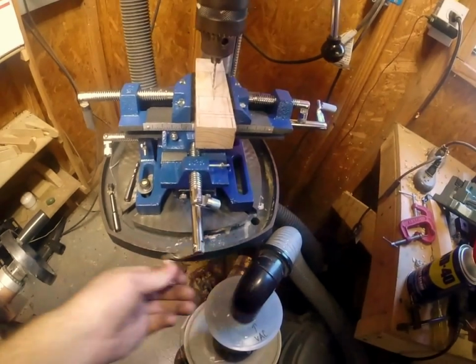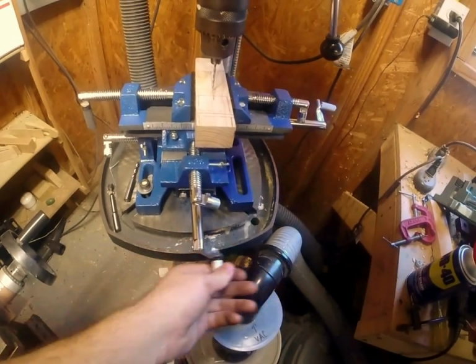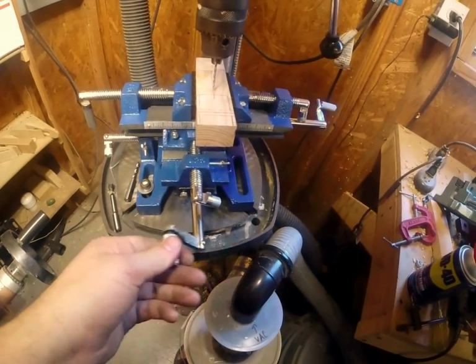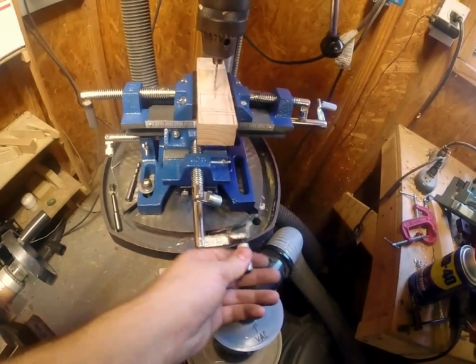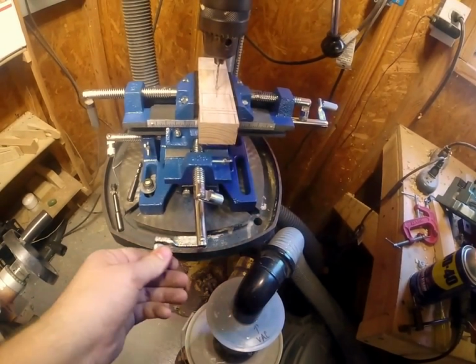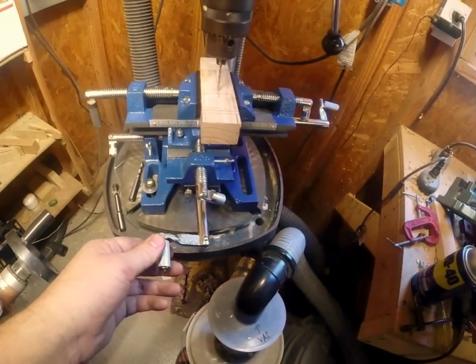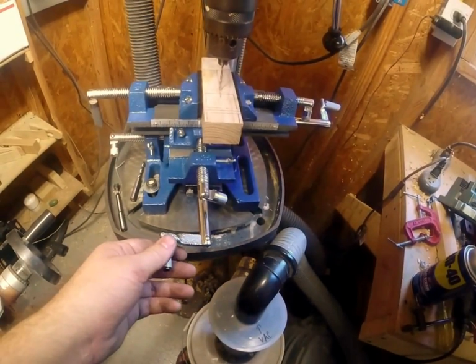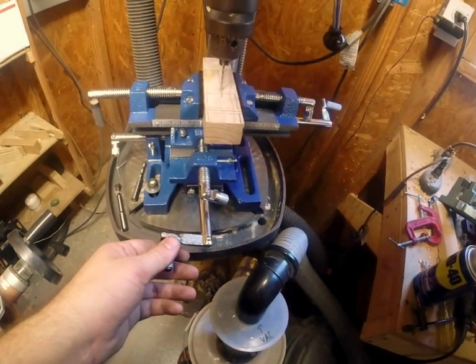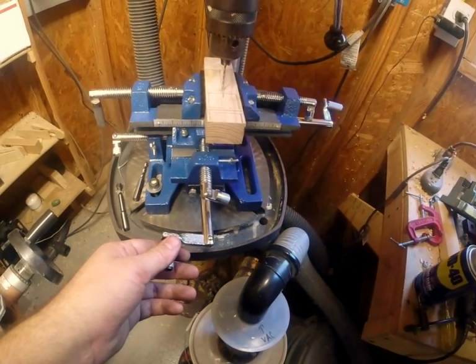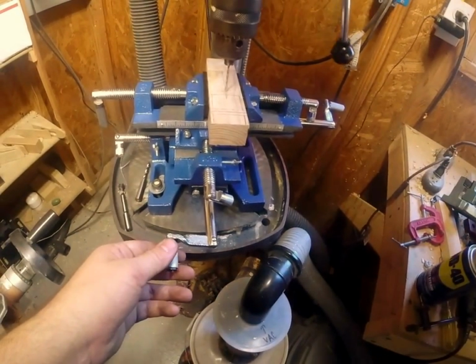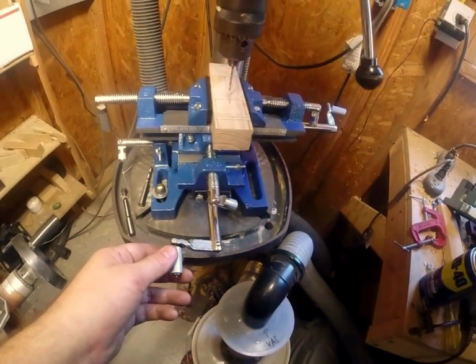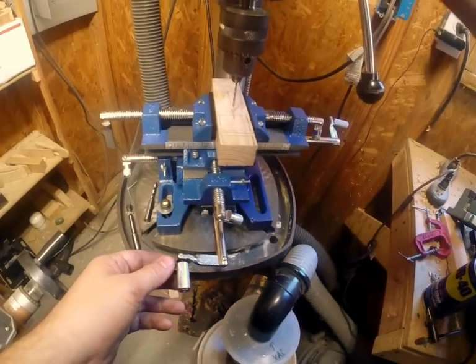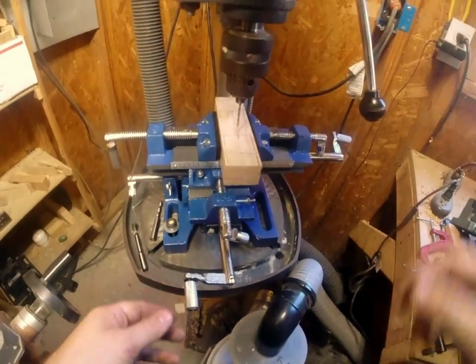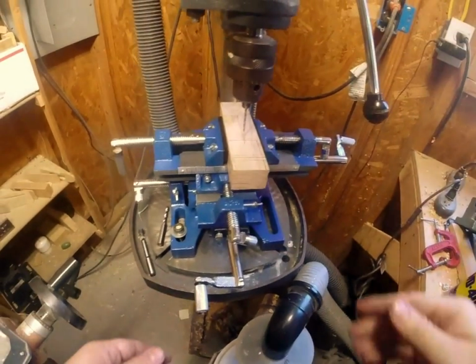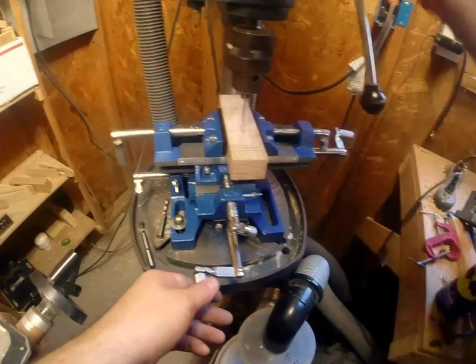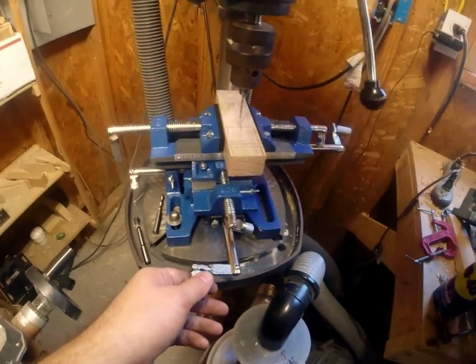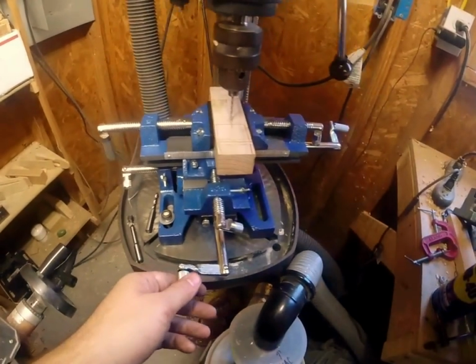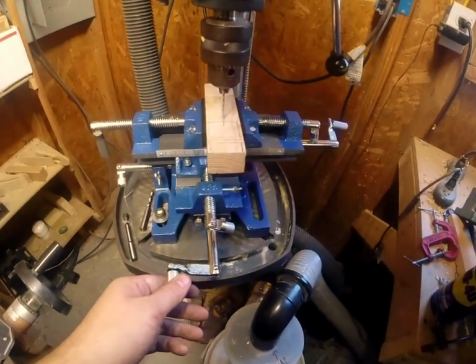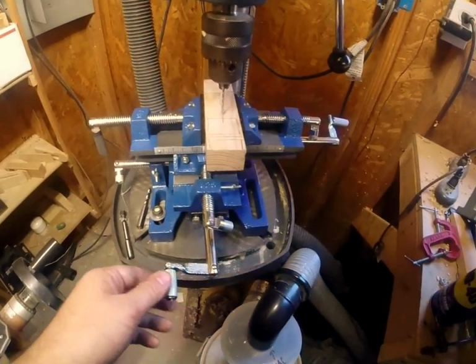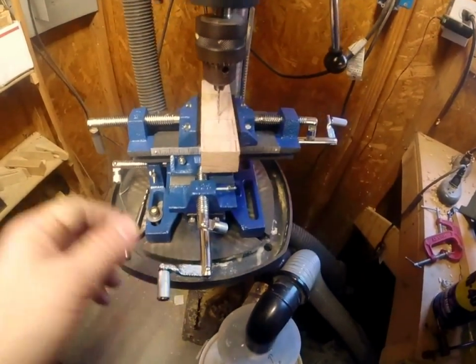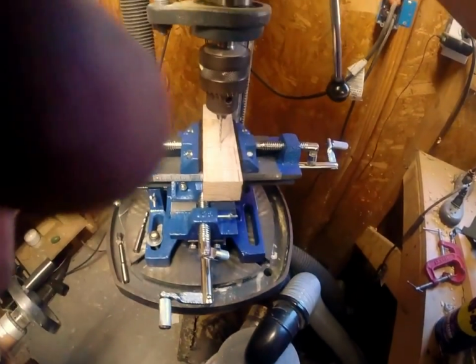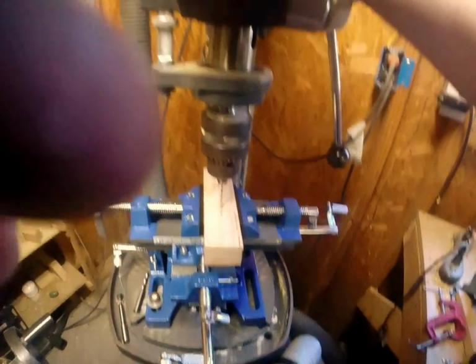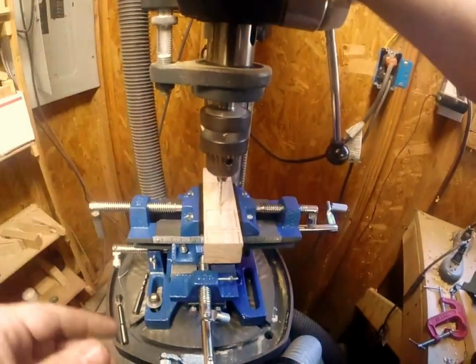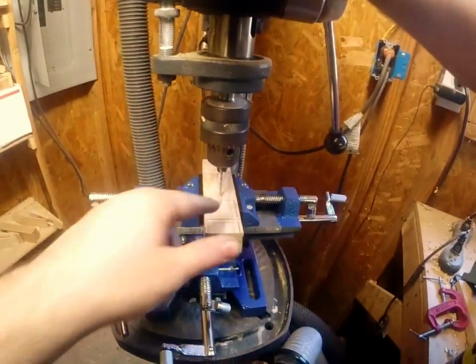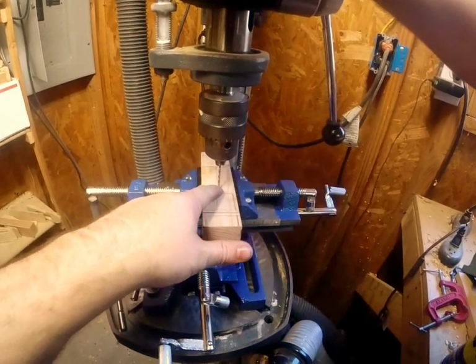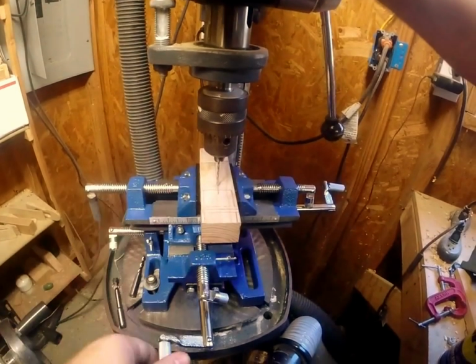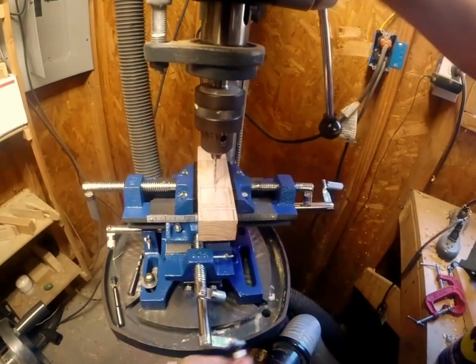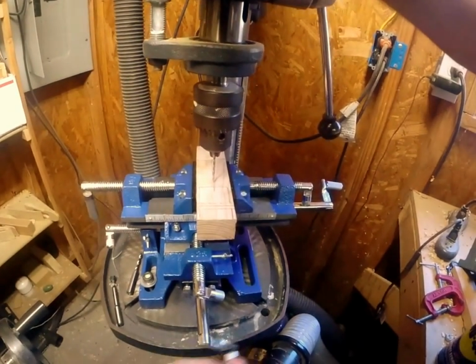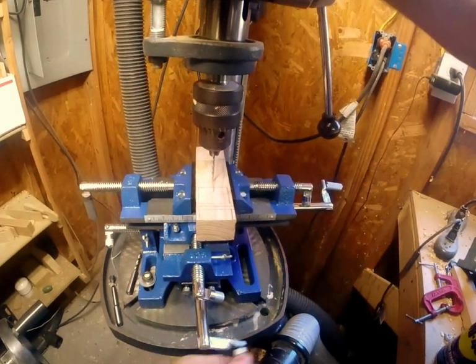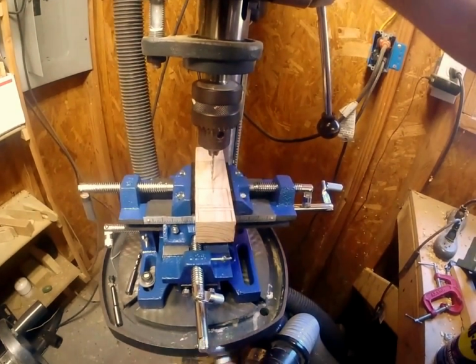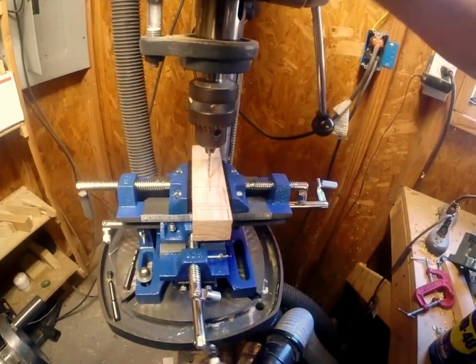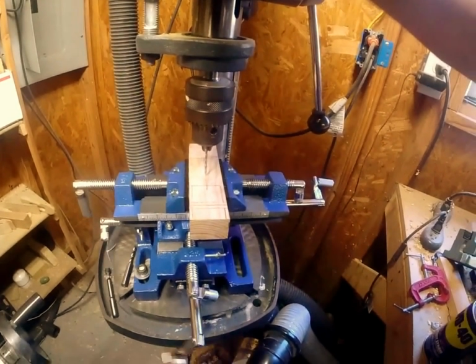We're not talking about precision stuff here, we're talking about just simple pinewood derby. As you can see, the bit — hopefully you can see — the bit stays centered on the line throughout the travel.